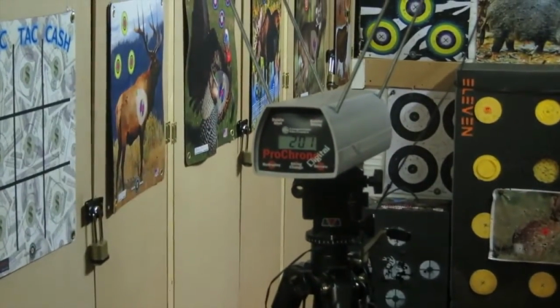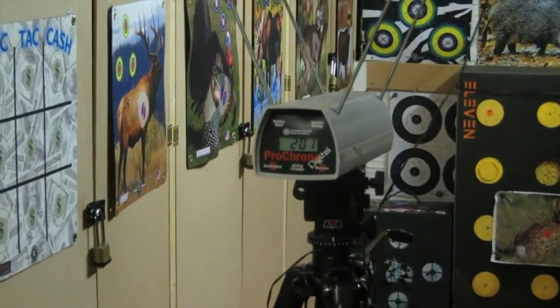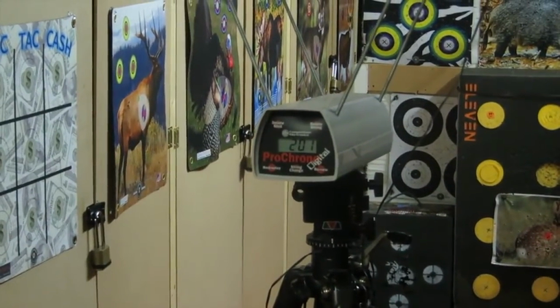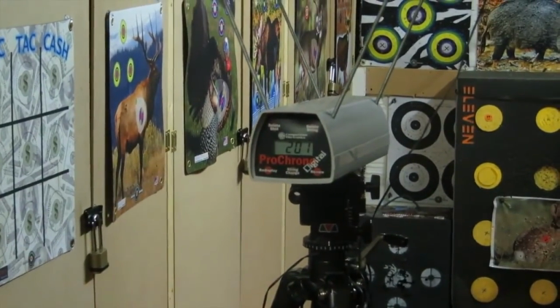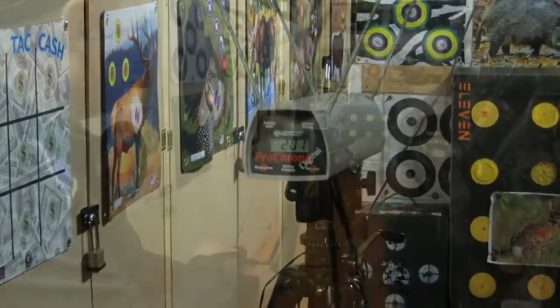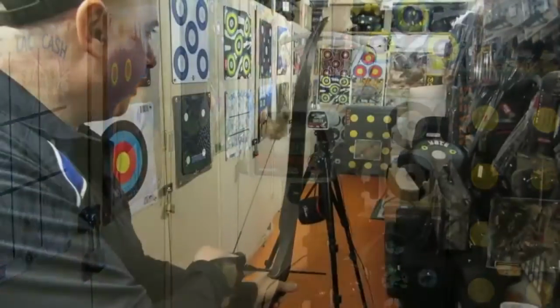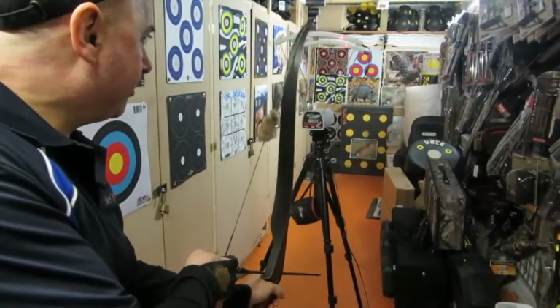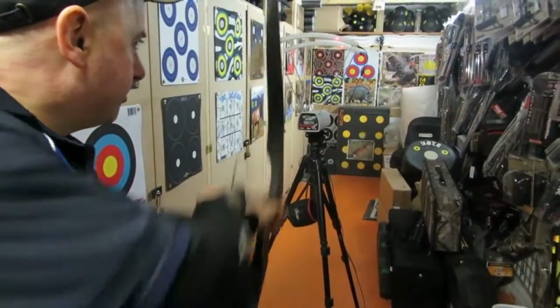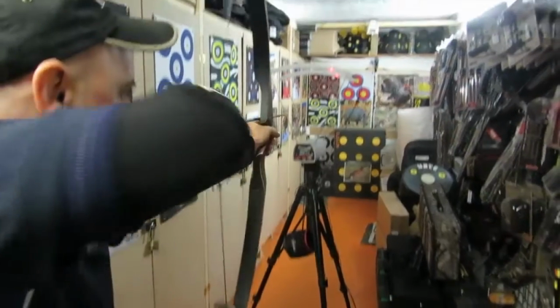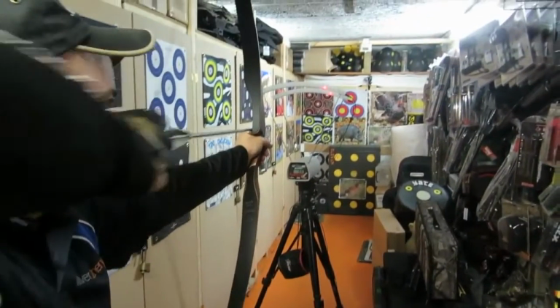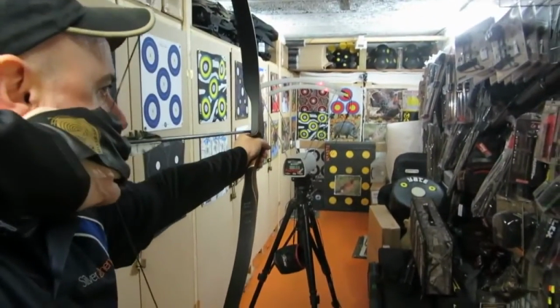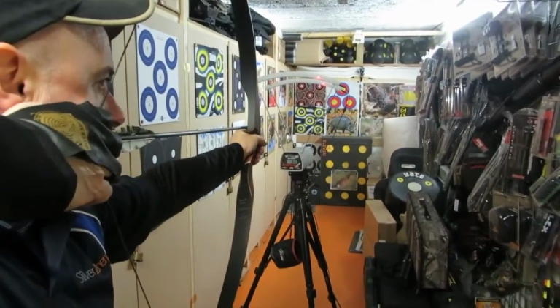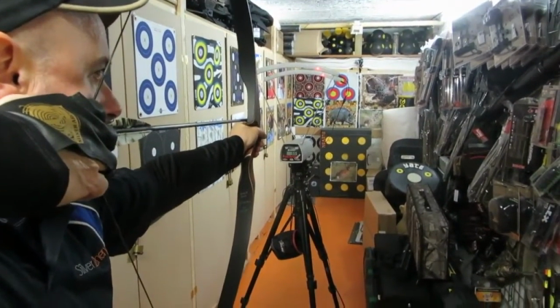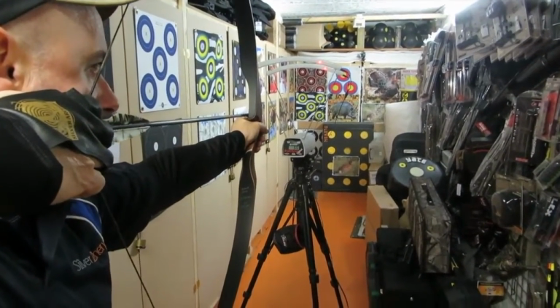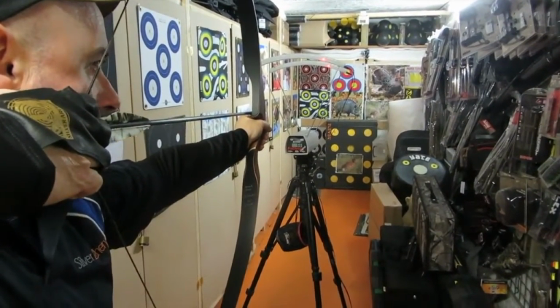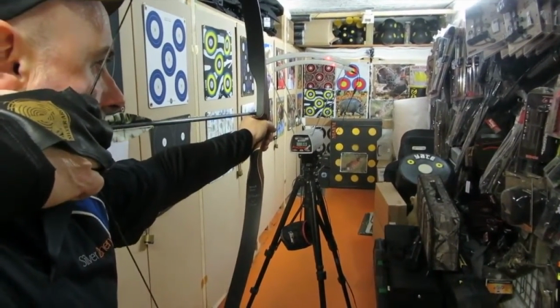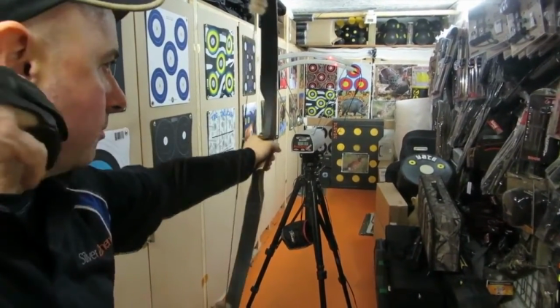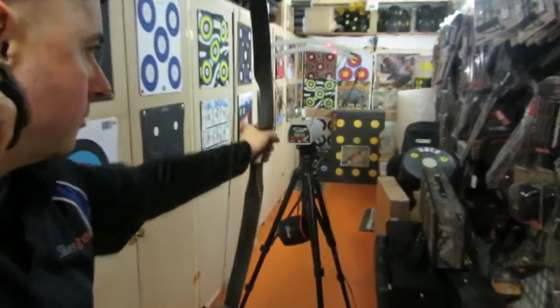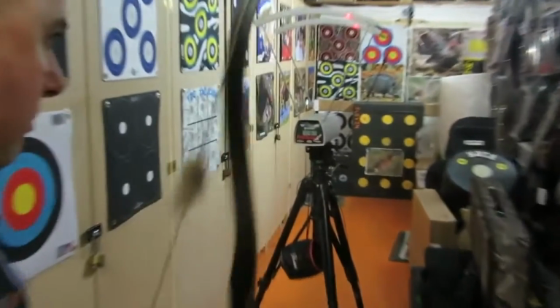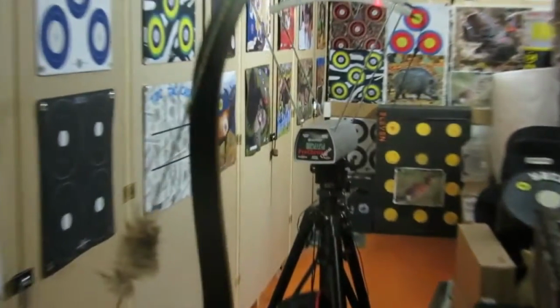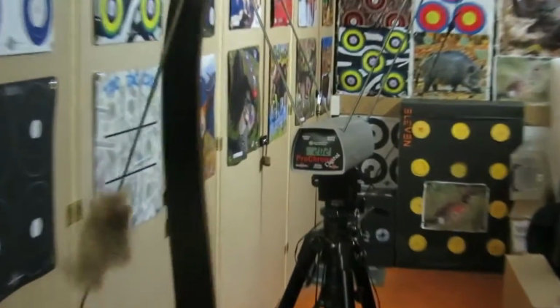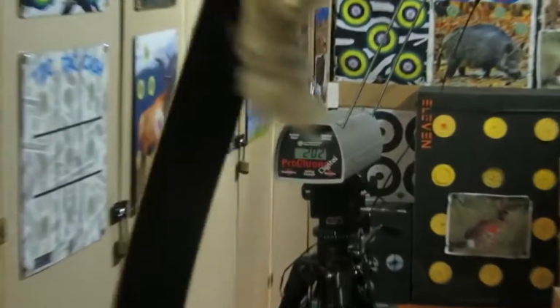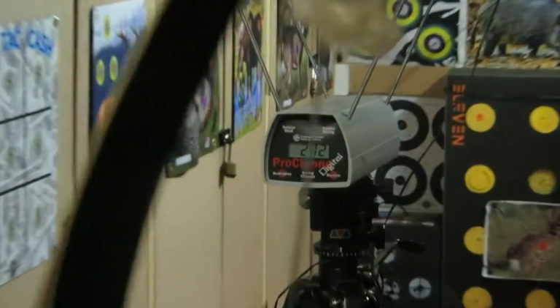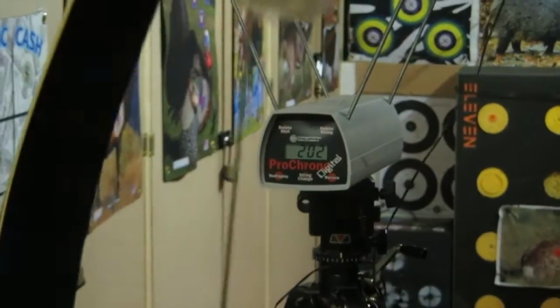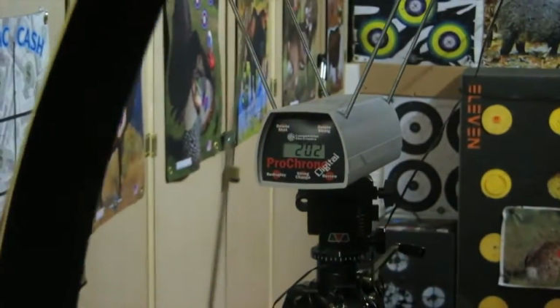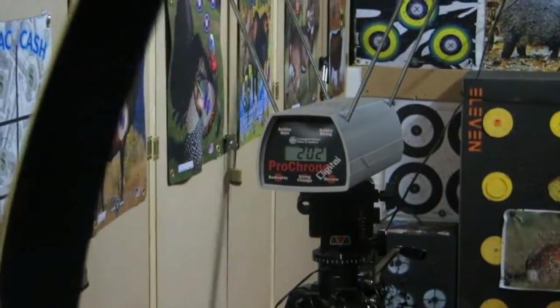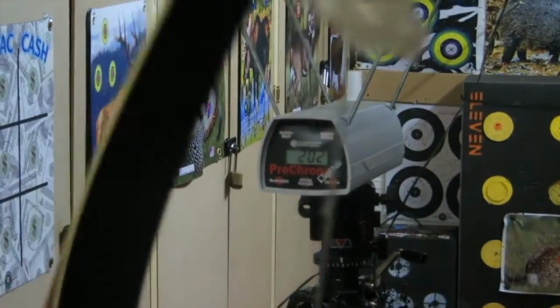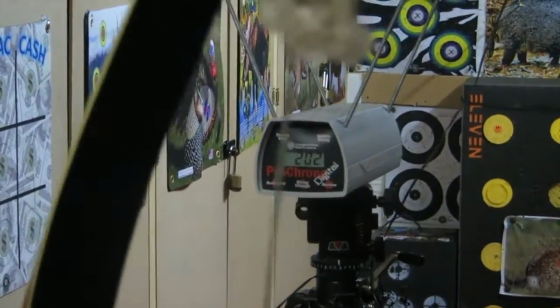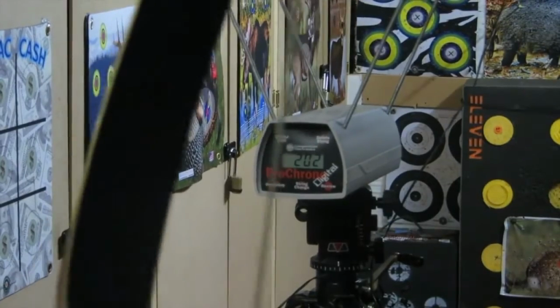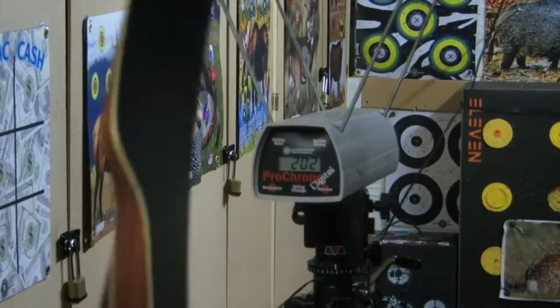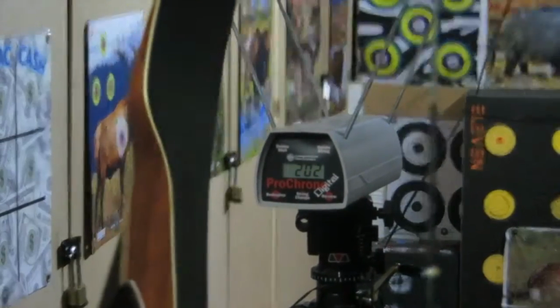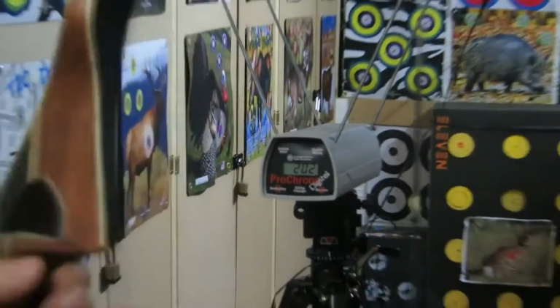Let's try one more. 202. So 200, 201, 202 — at 28 inch draw, 200 feet per second. That is pretty good.